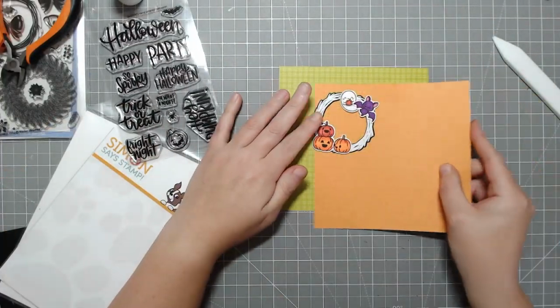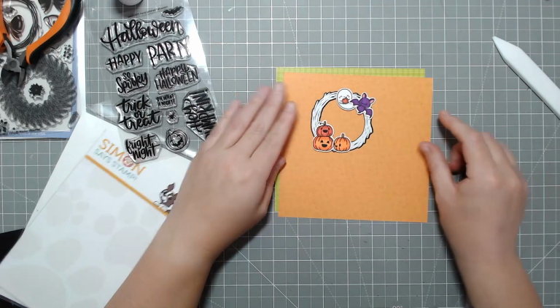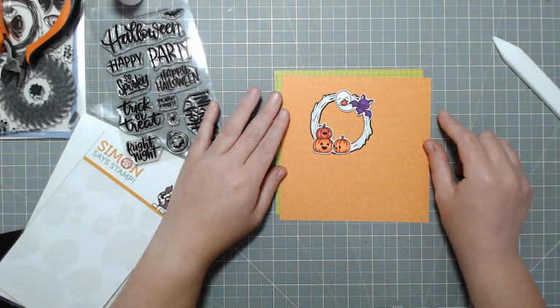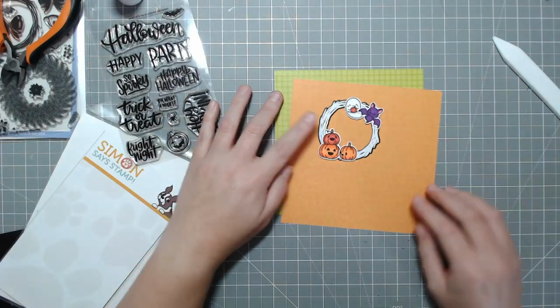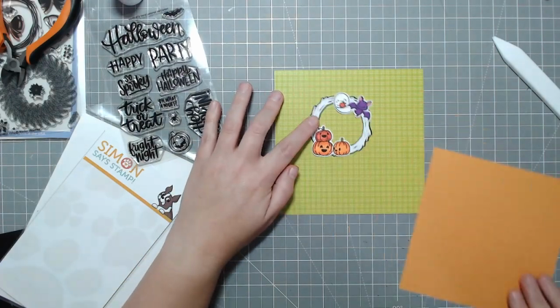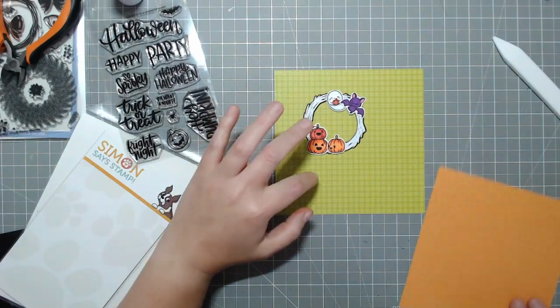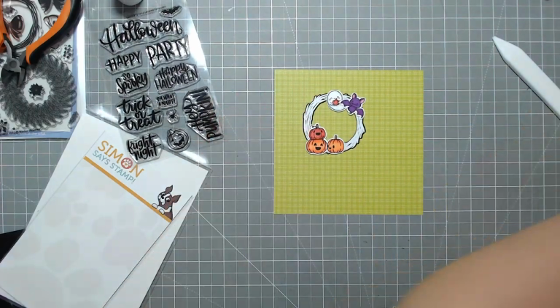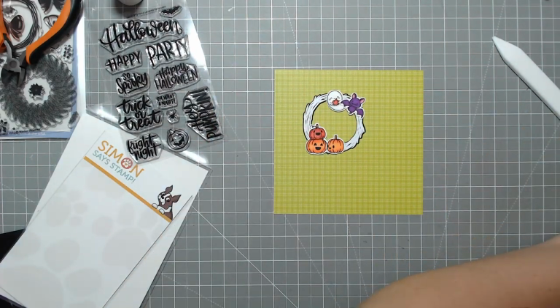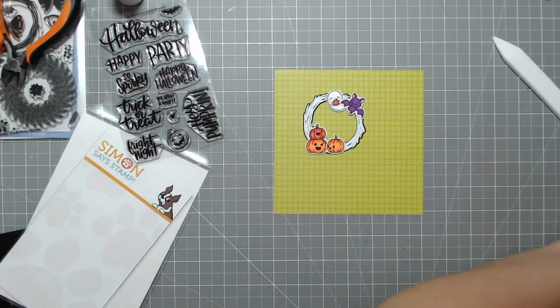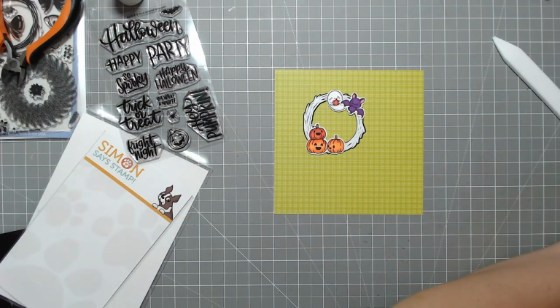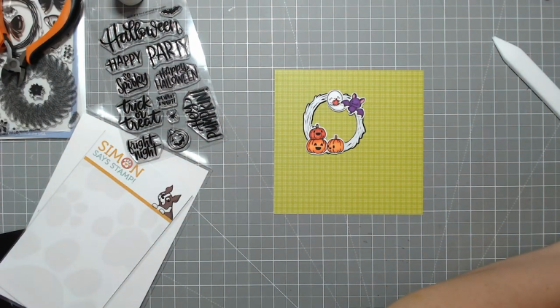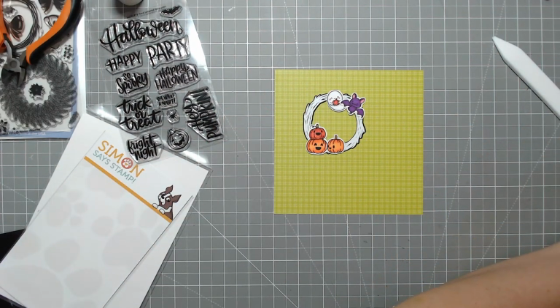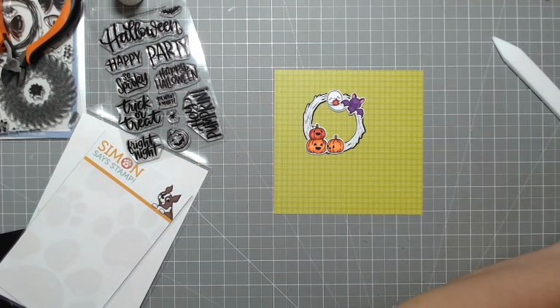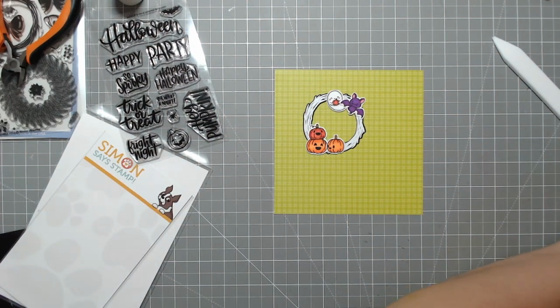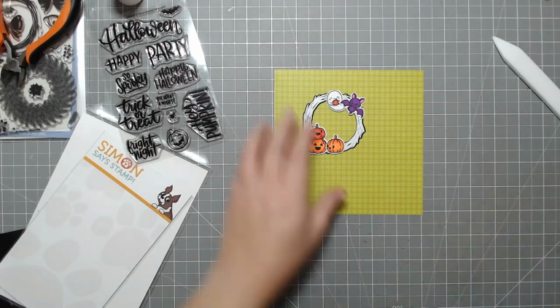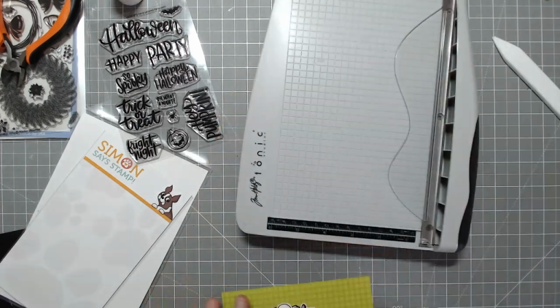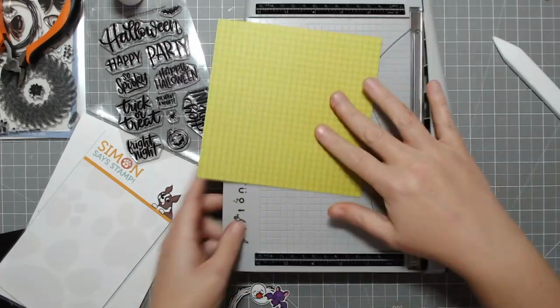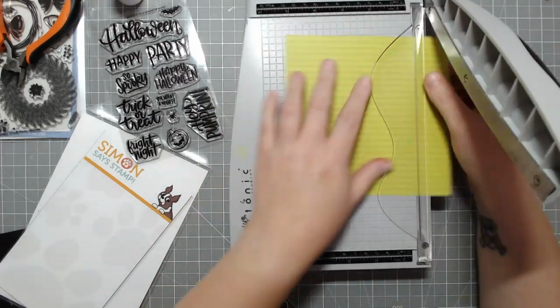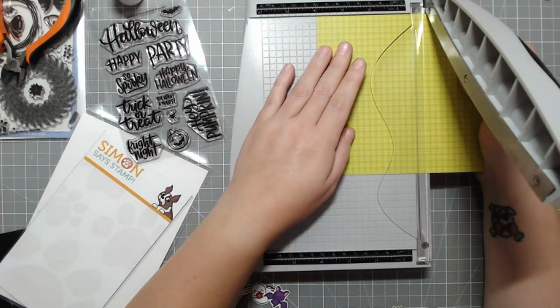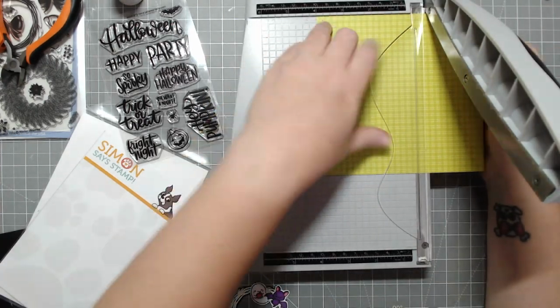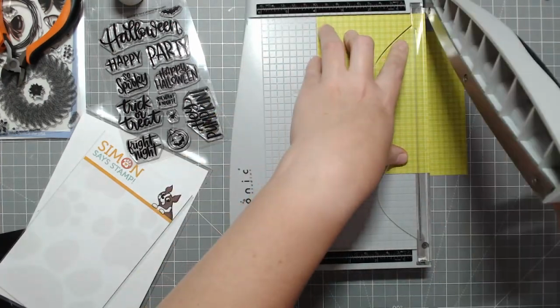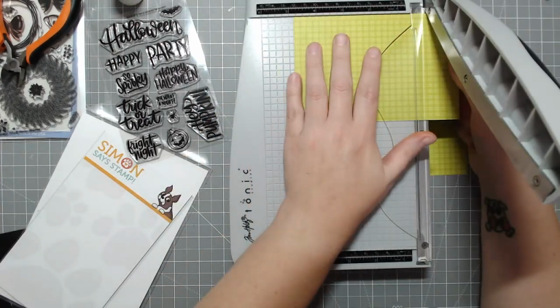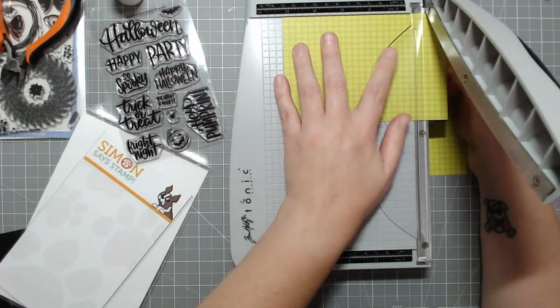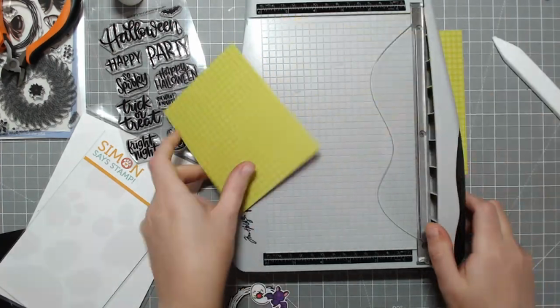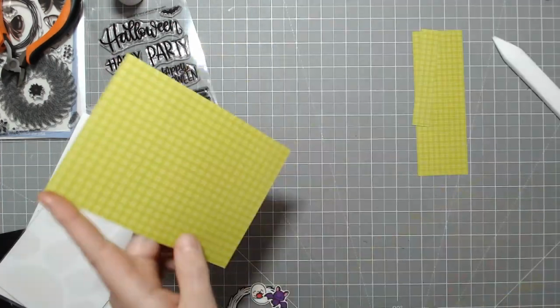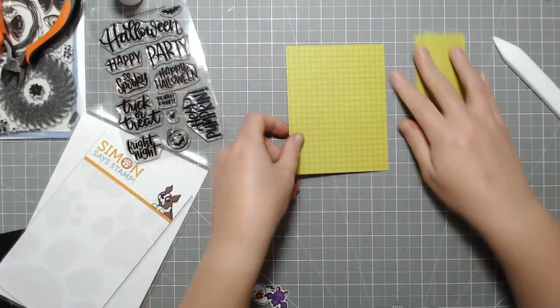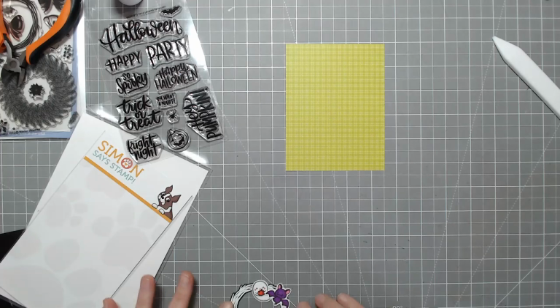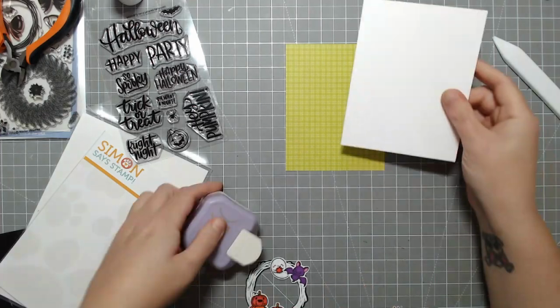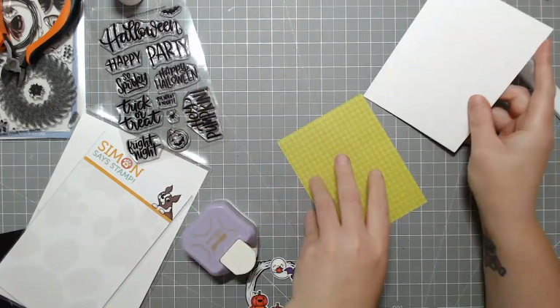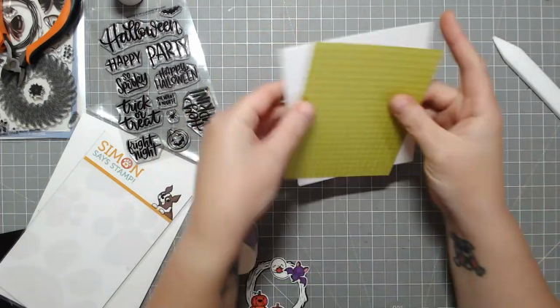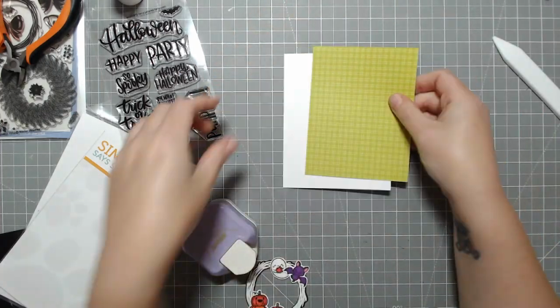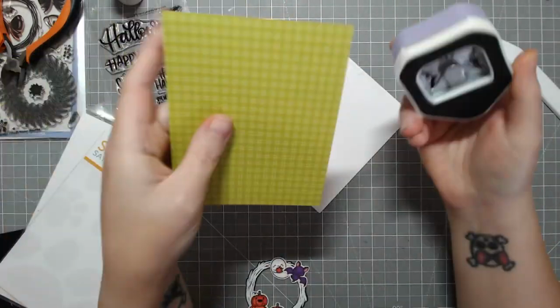Now you're seeing the color comparison — let me know what your thoughts are. Would you have gone with the green? Would you have gone with the orange? I think the orange still looks cute, I just think it's a lot of orange on the card and the pumpkins might kind of get lost. So that's why I went with the green.